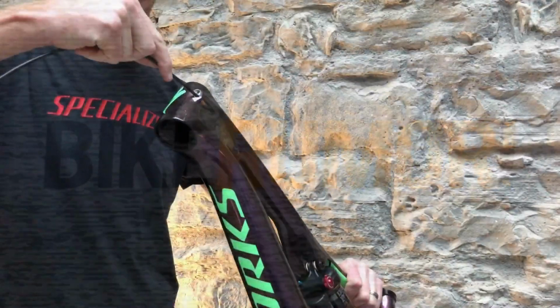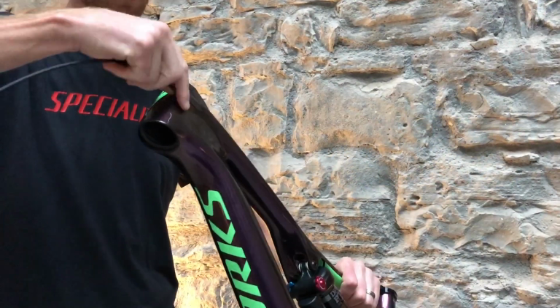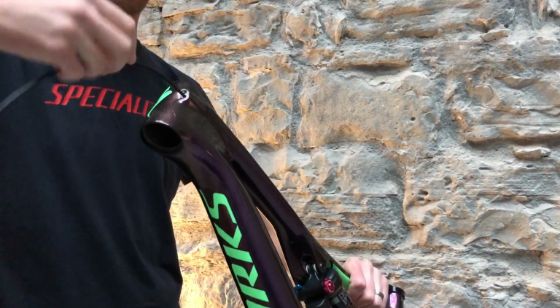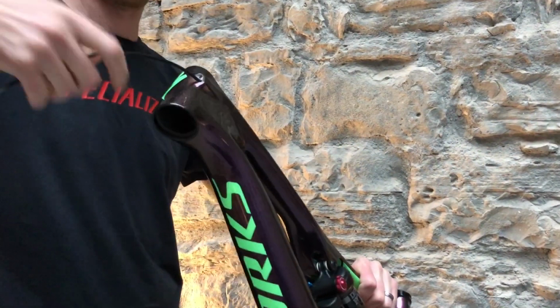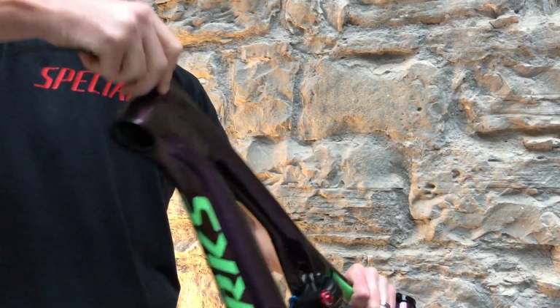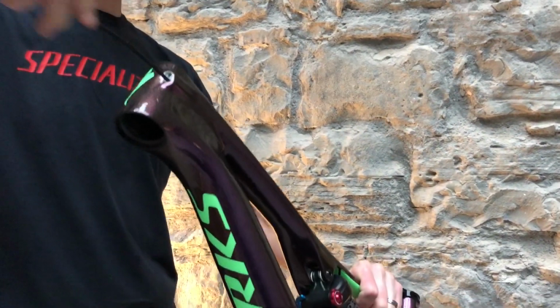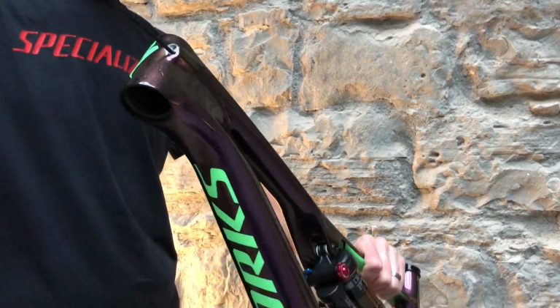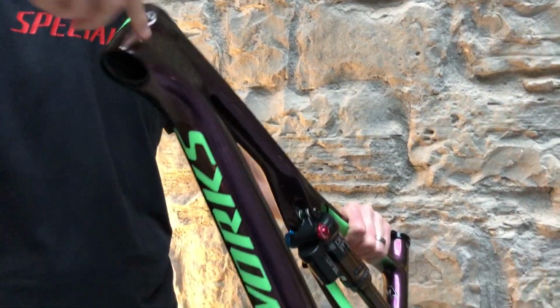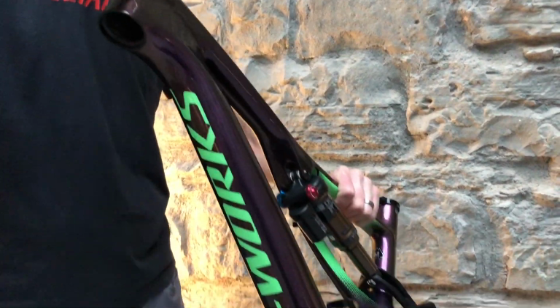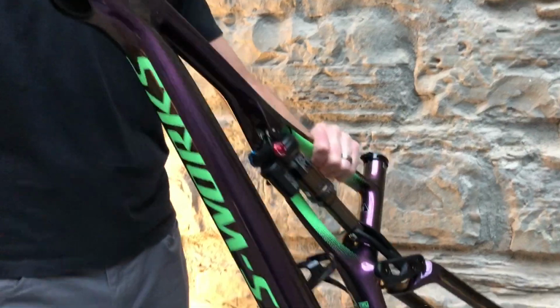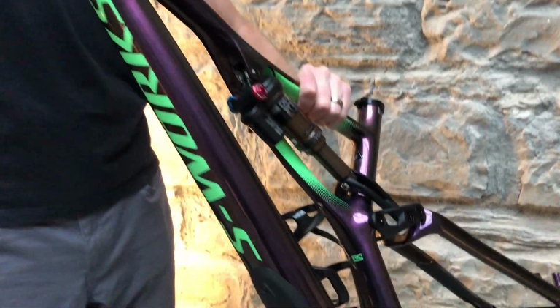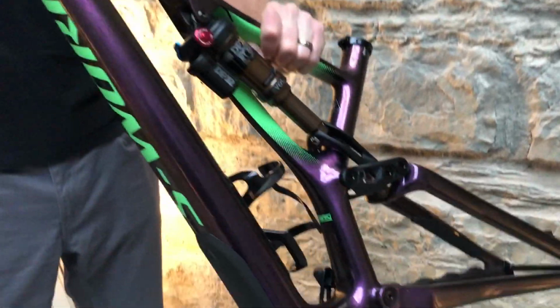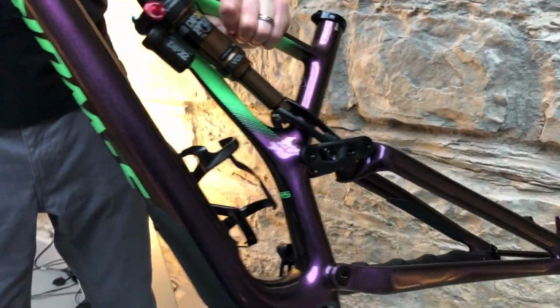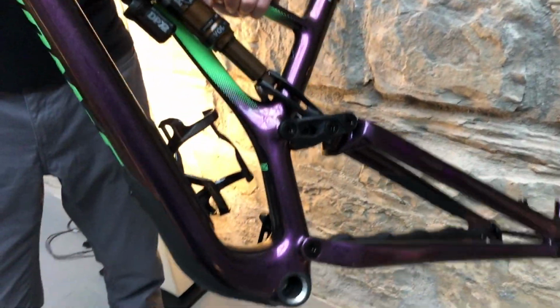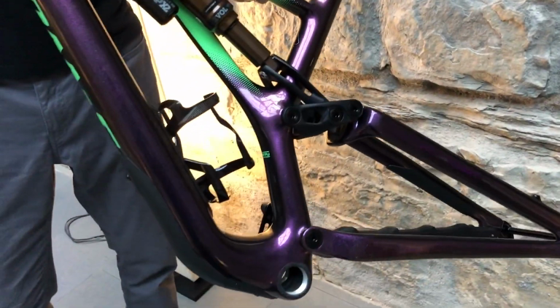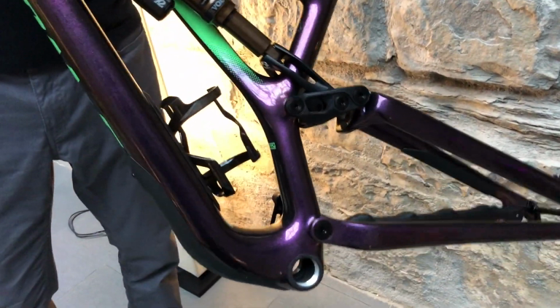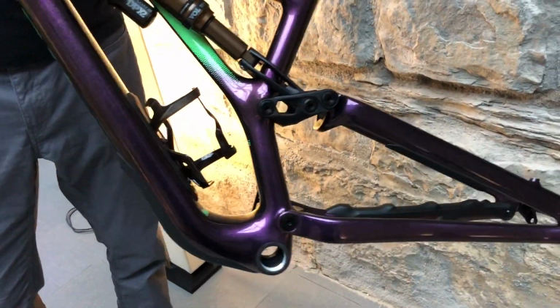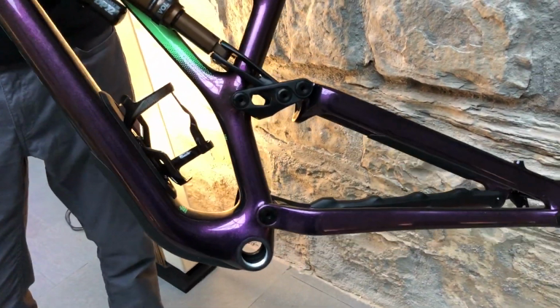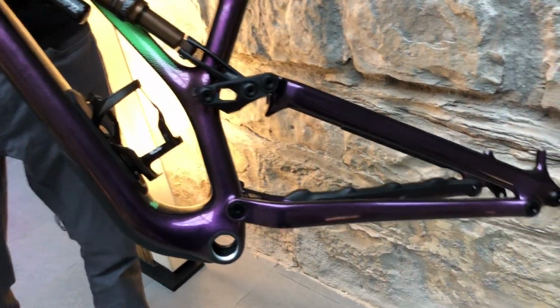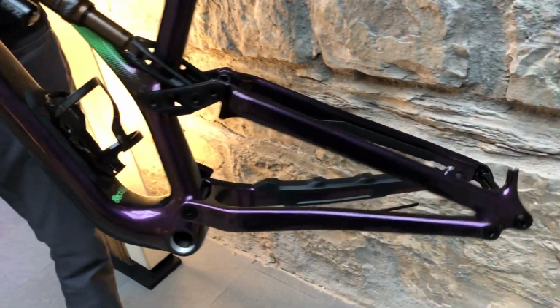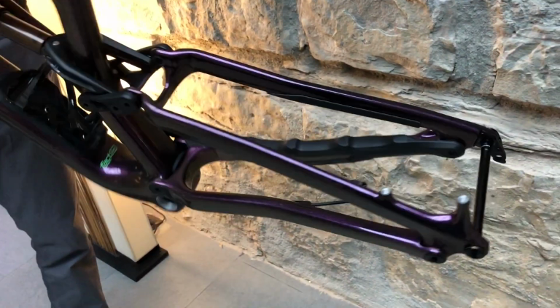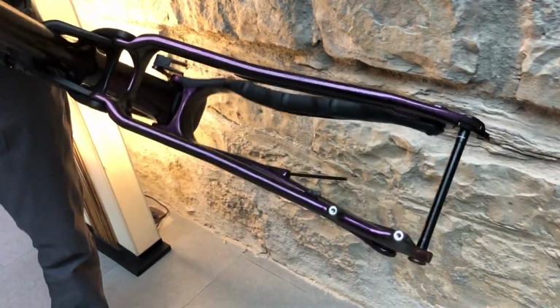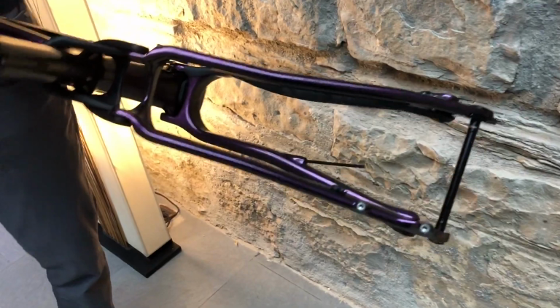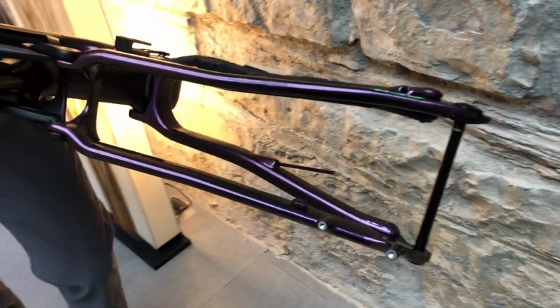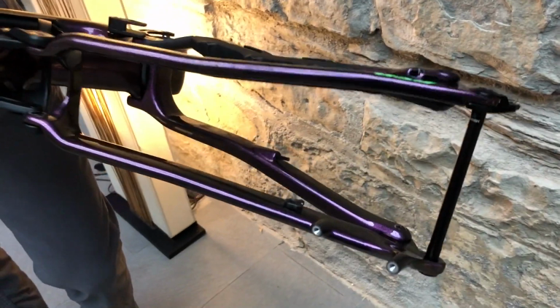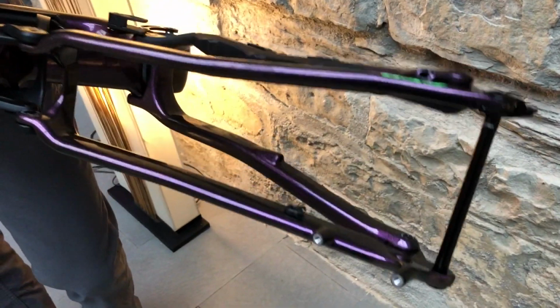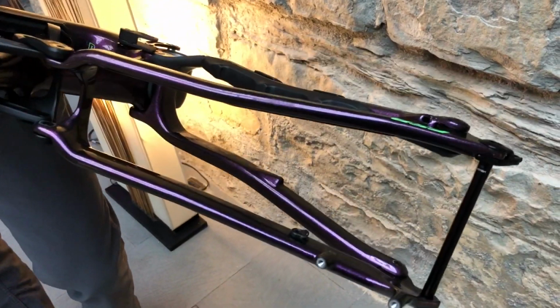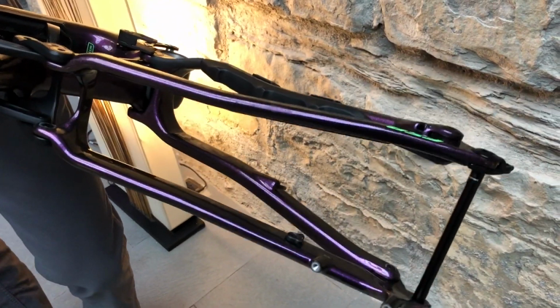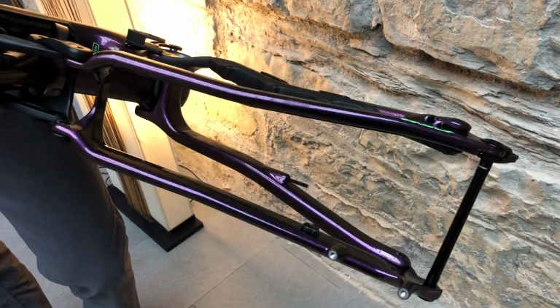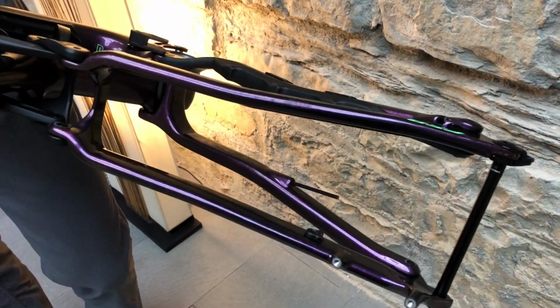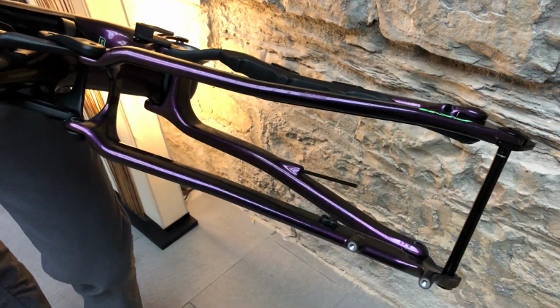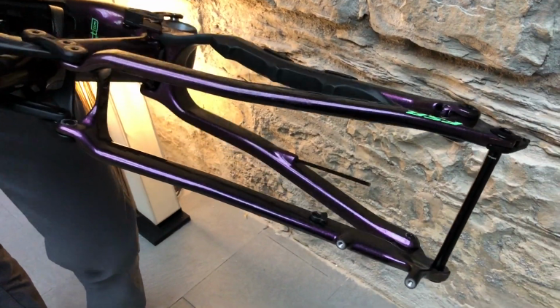Specialized has some new cable routing magic on the new Stump Jumper. You just push it in, somehow it makes its way all the way through the links and literally just pops right out the back of the frame. Amazing.